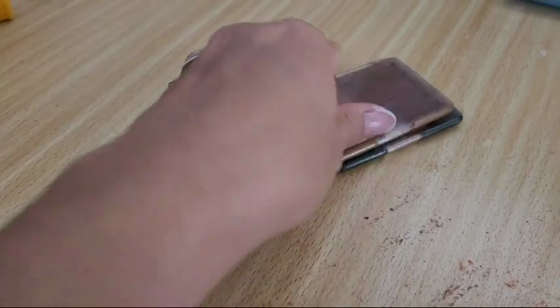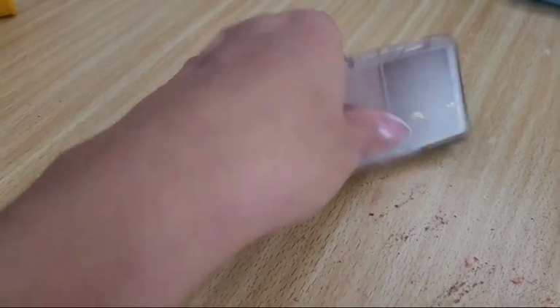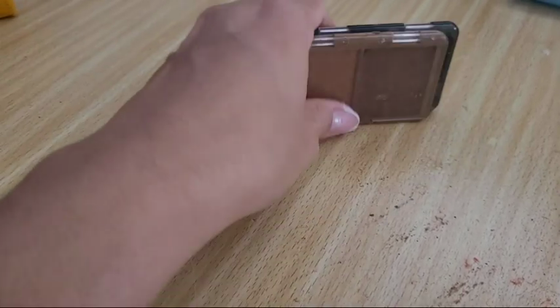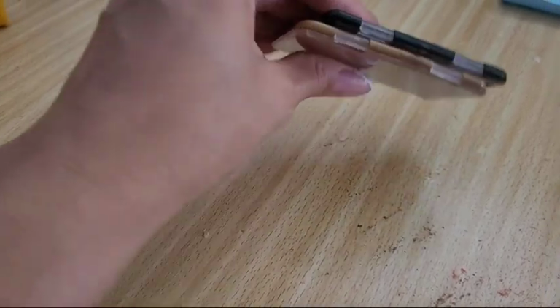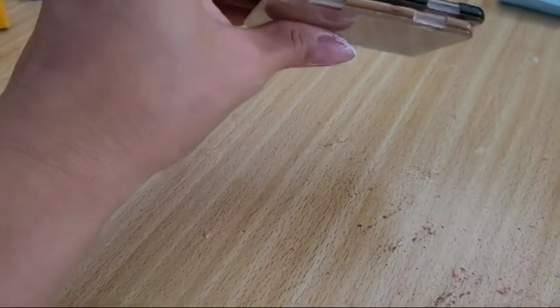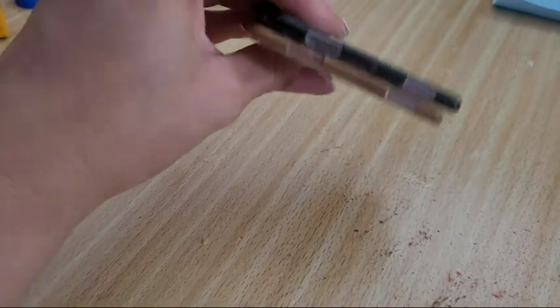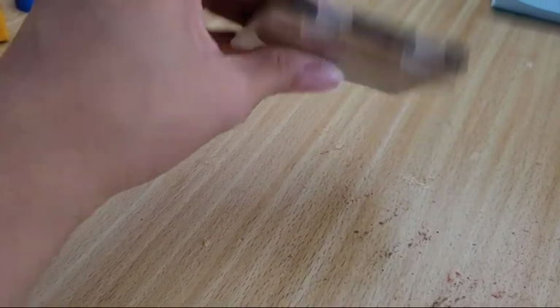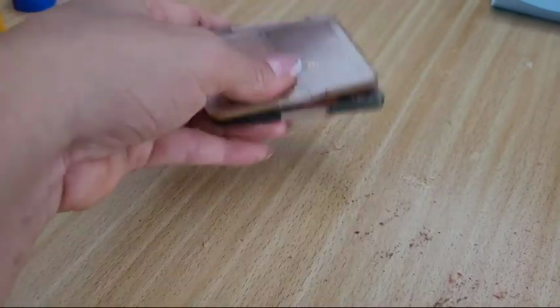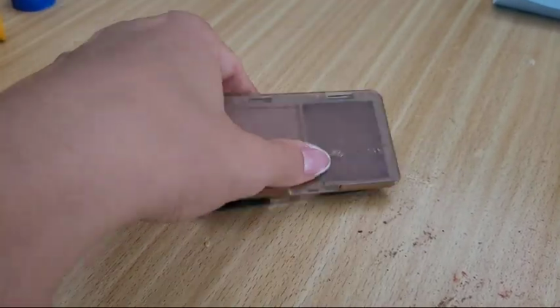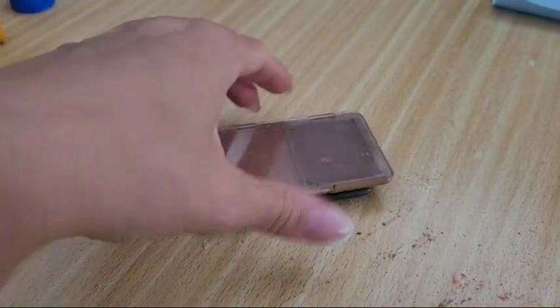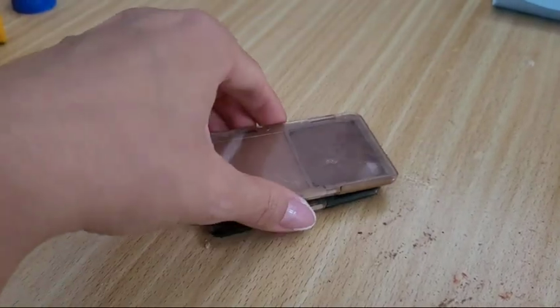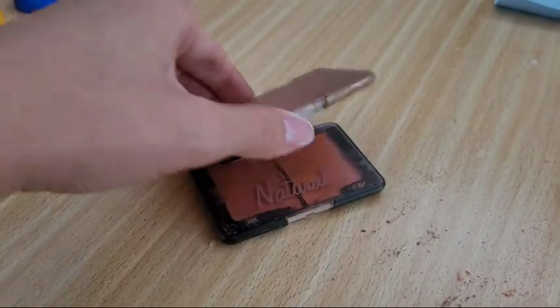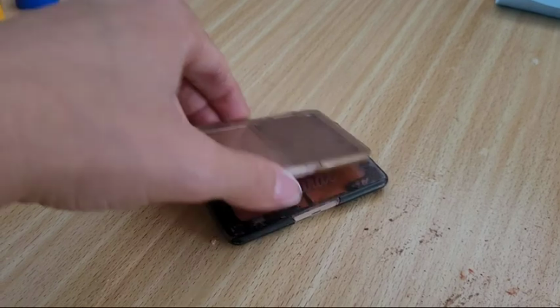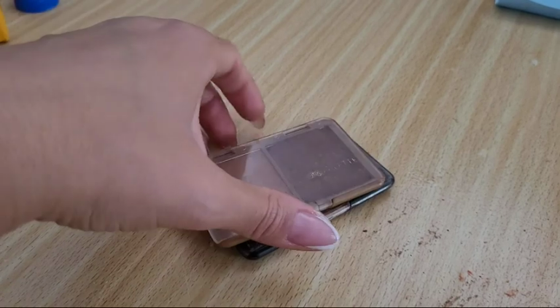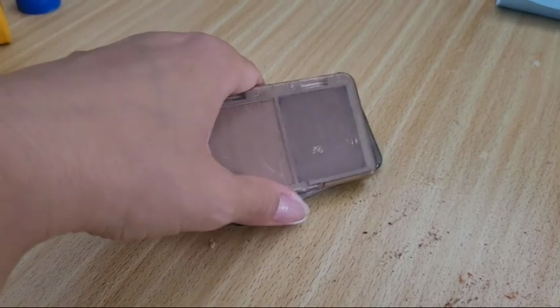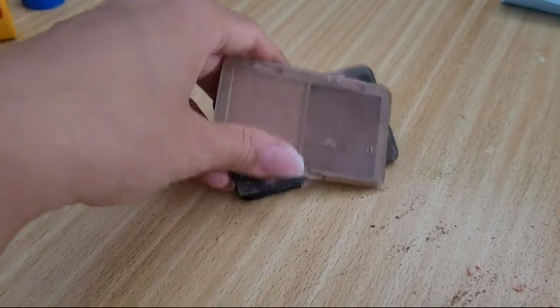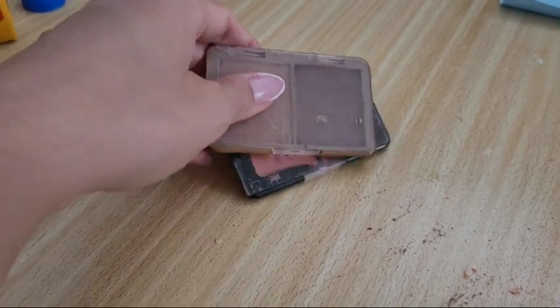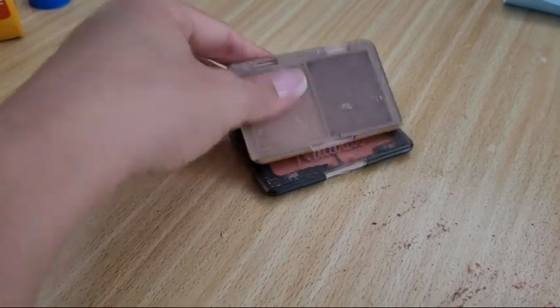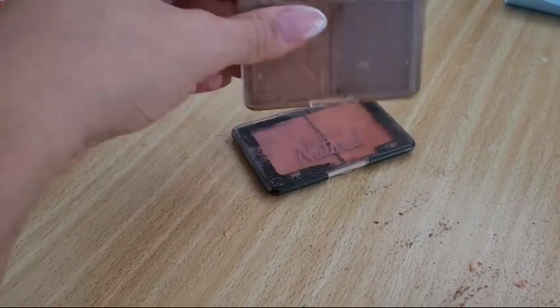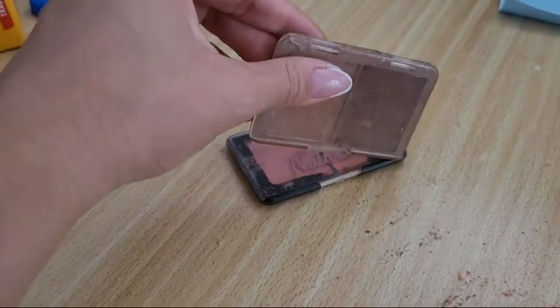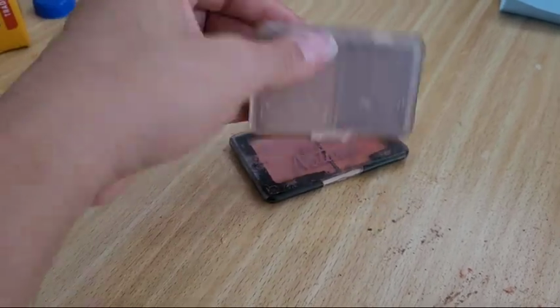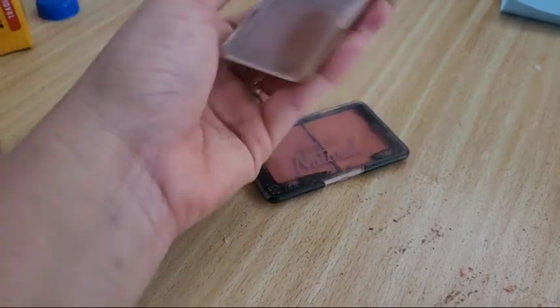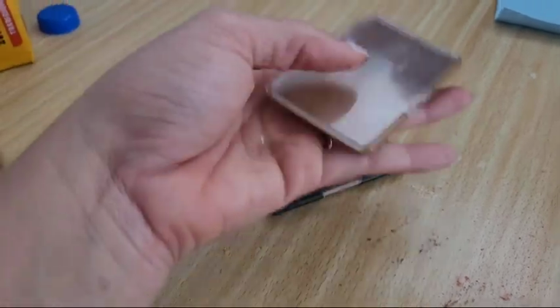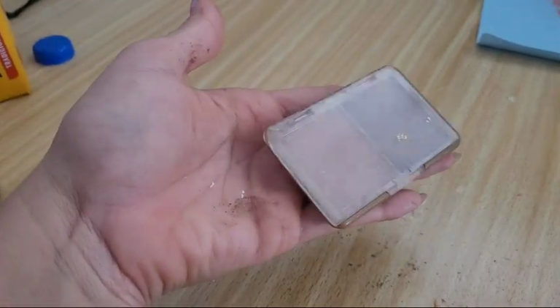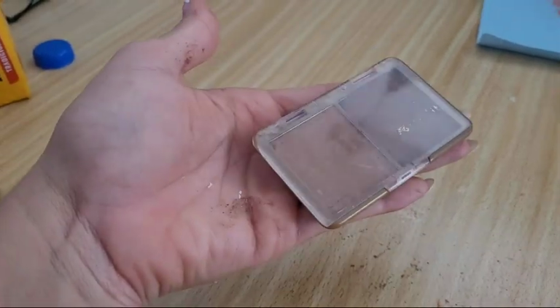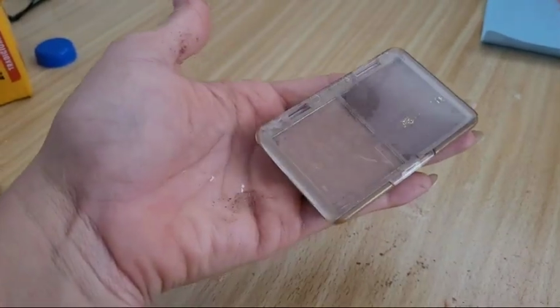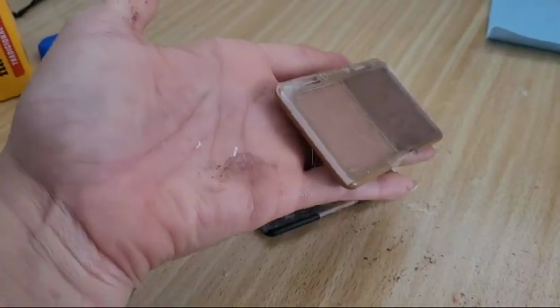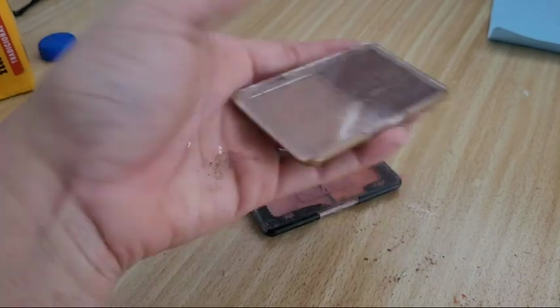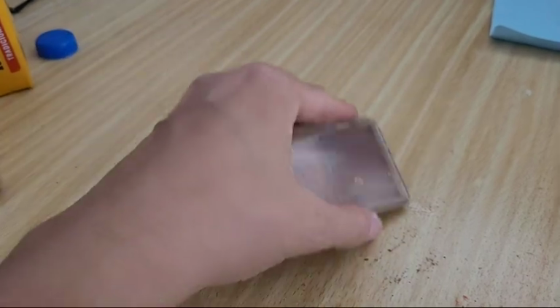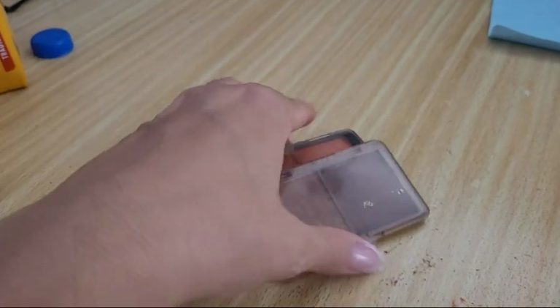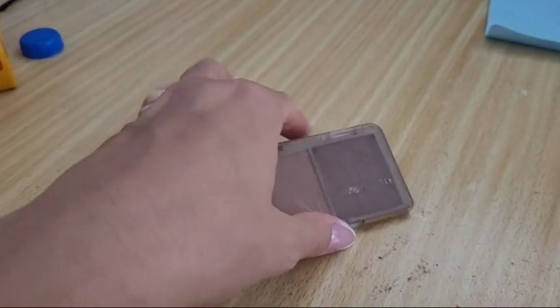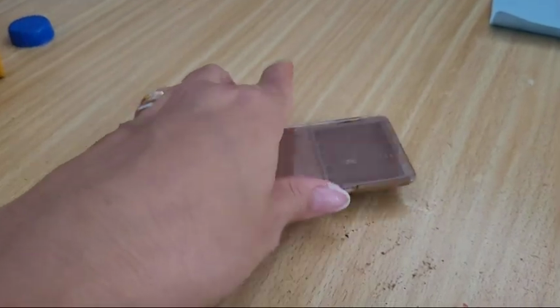Achei que eu ia ter que precisar jogar fora, mas não. Esse aqui eu gosto de deixar na bolsa, é bem prática, bem pequenininho. Olha a sujeira que eu fiz. Tudo bem, Brasil.